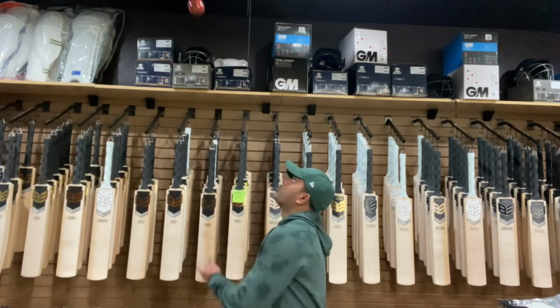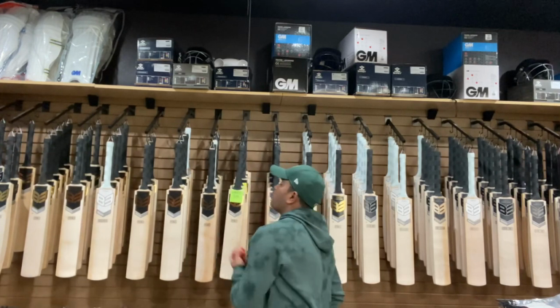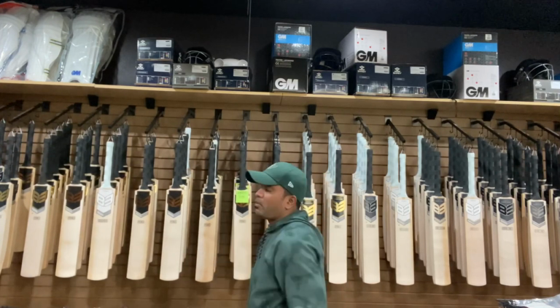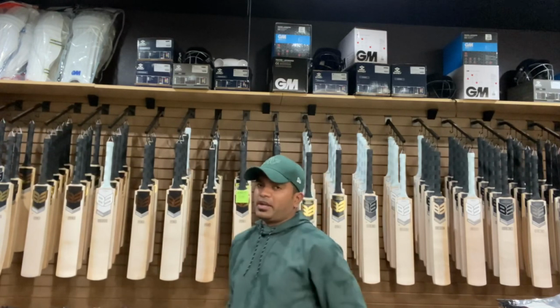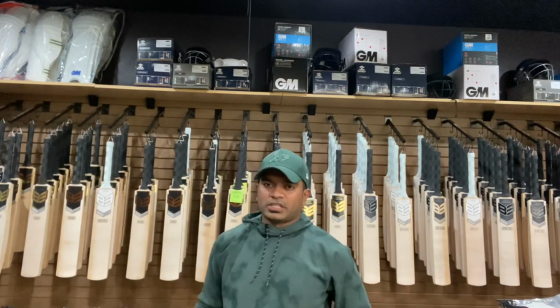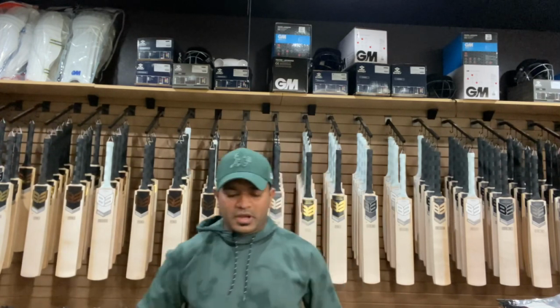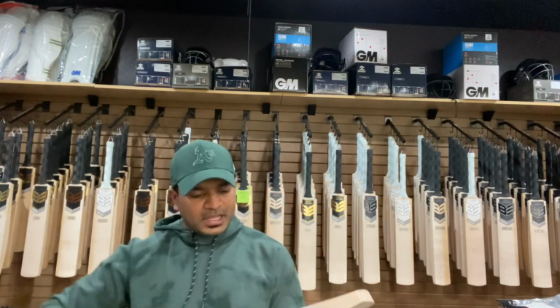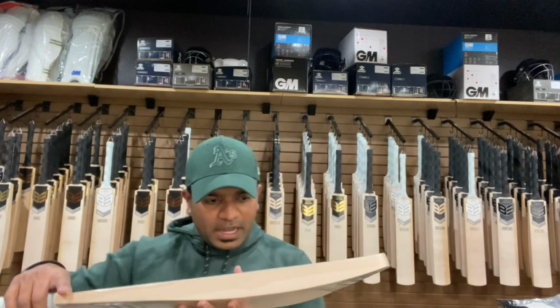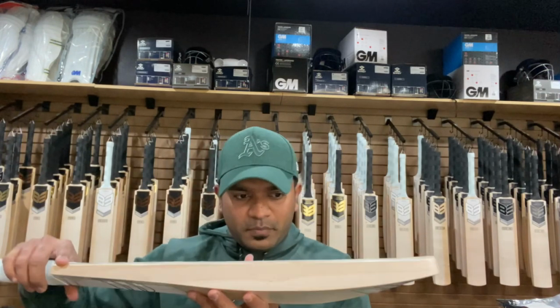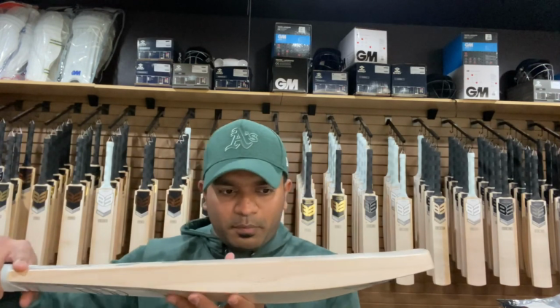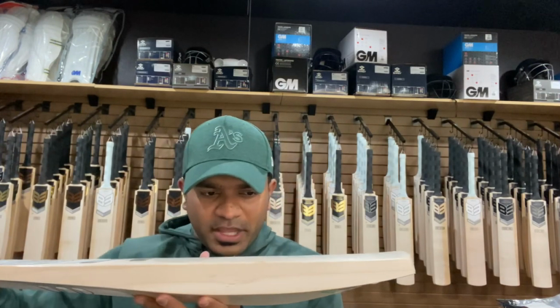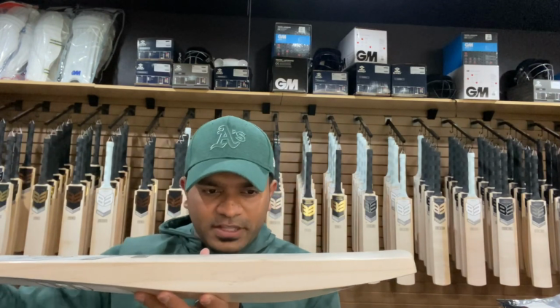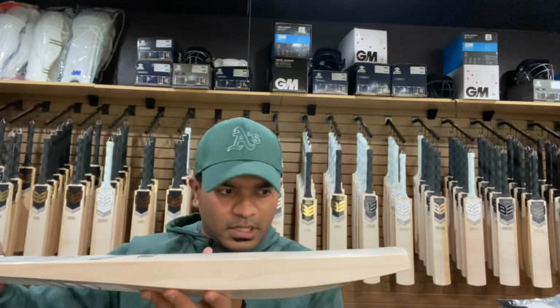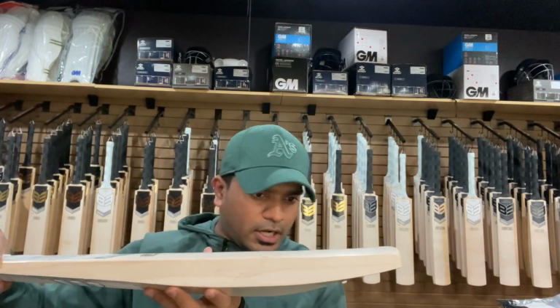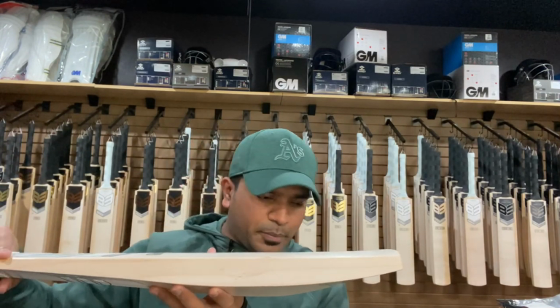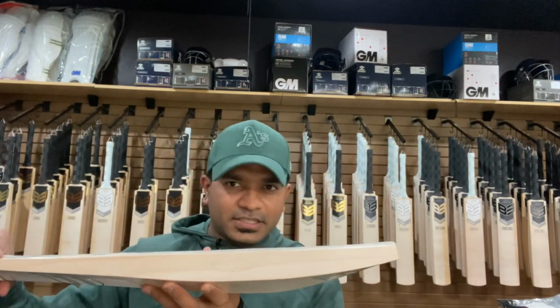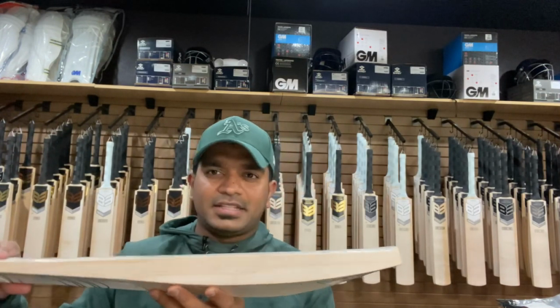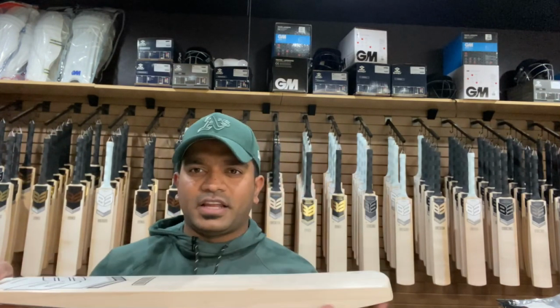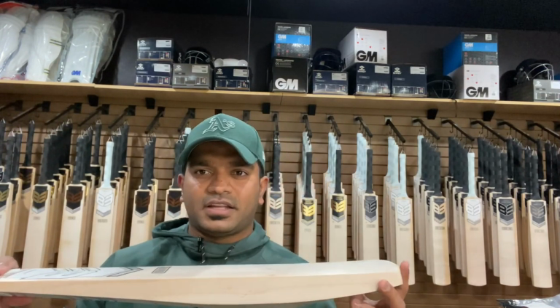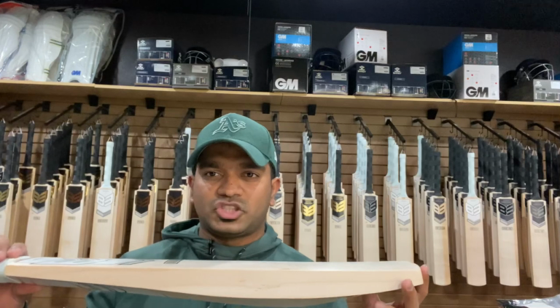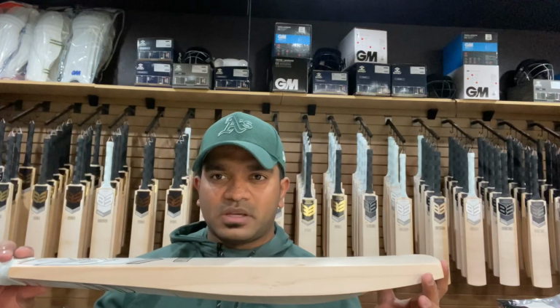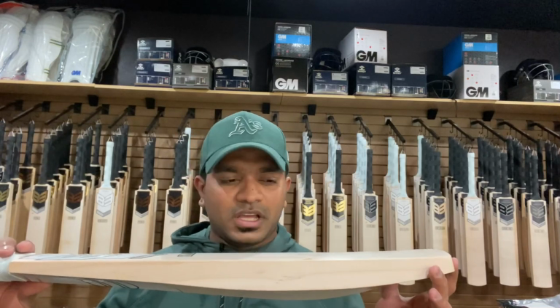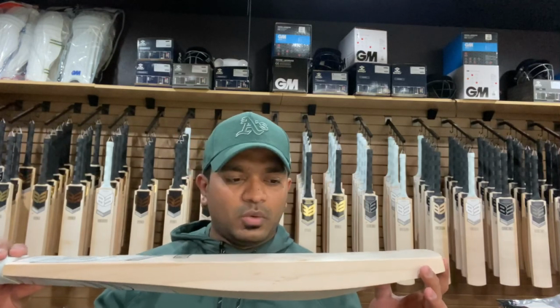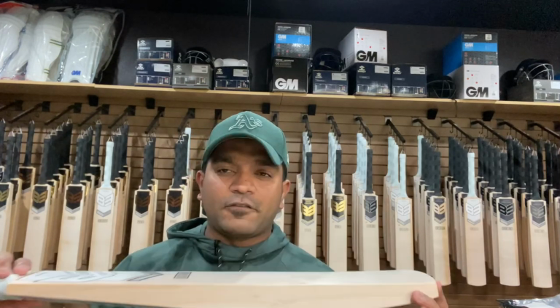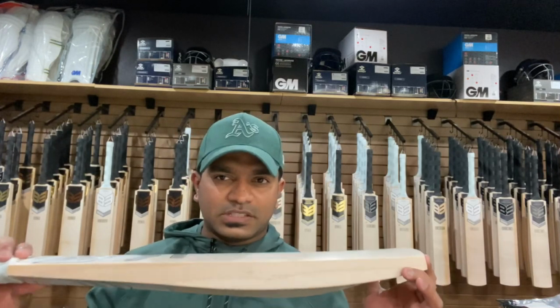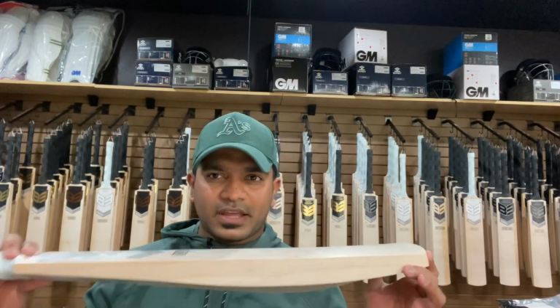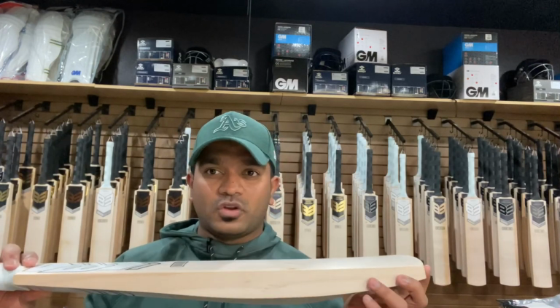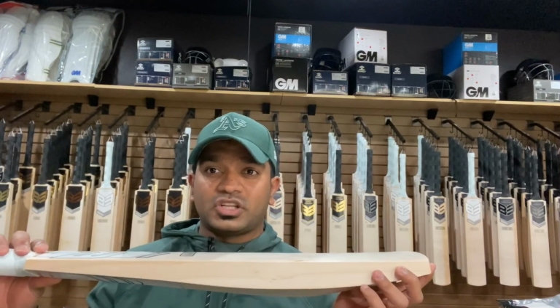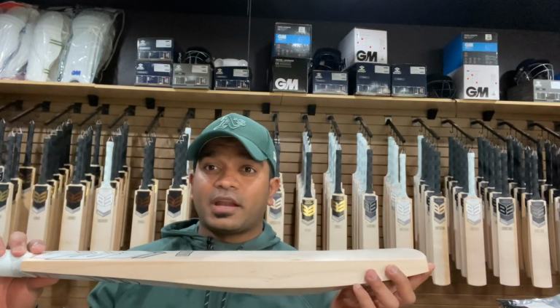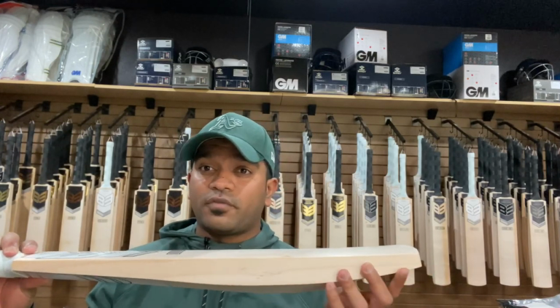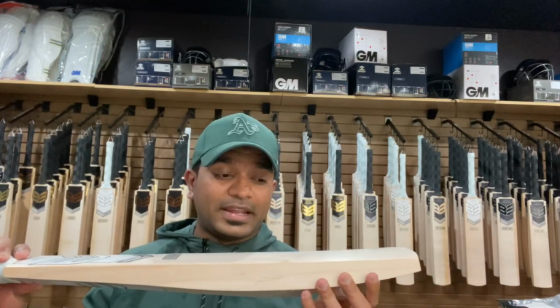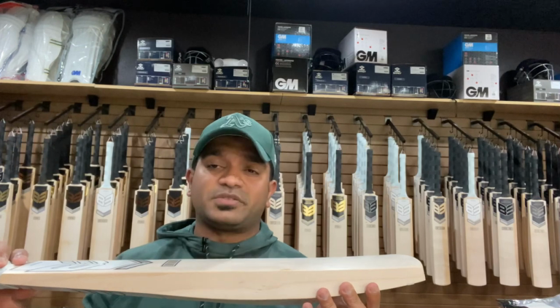What more would you require from a grade 2 English Willow? After looking at the face post the ping test, I can definitely see that there are some shallow seam marks, so you would have to knock this bat in before you actually take it to the nets as well.